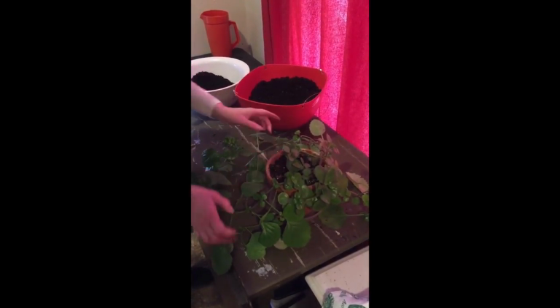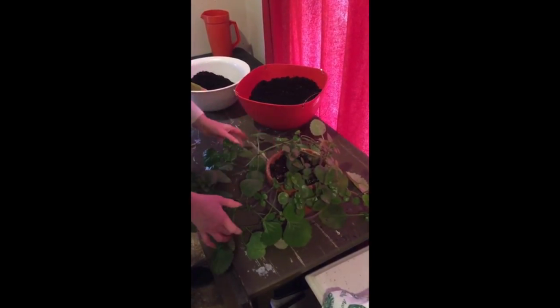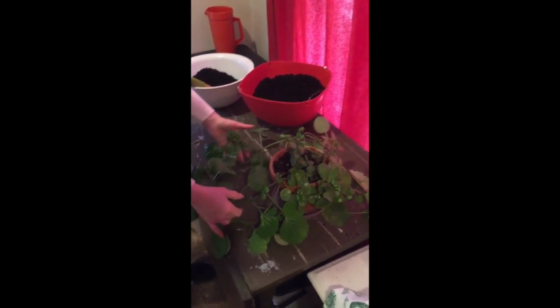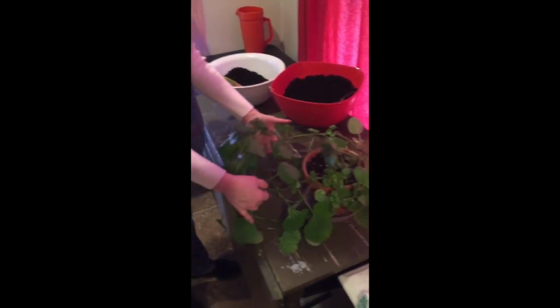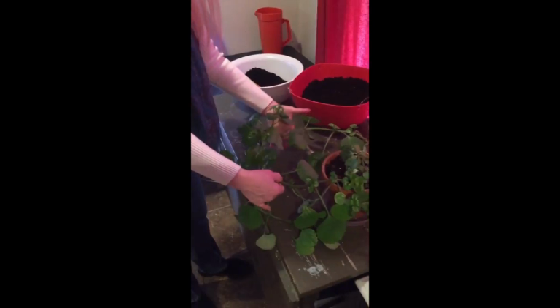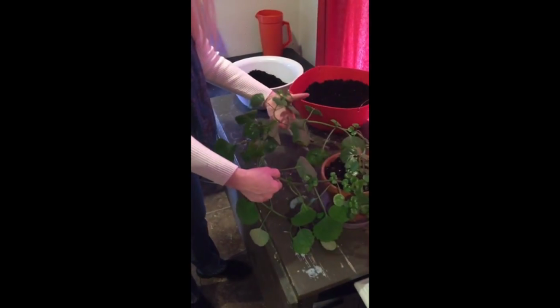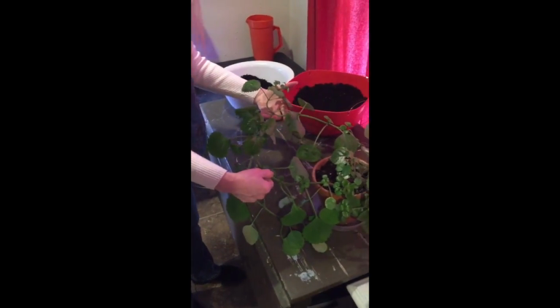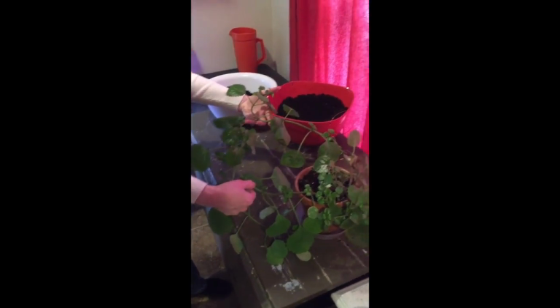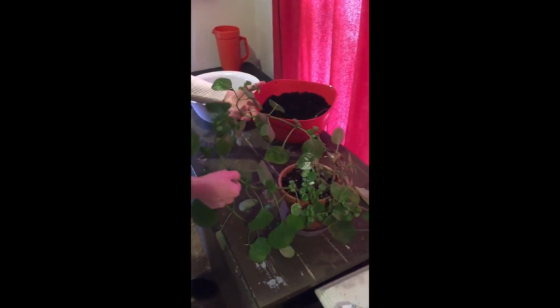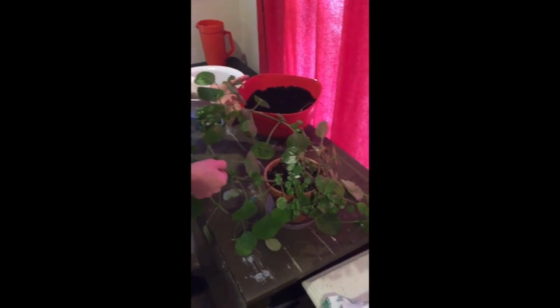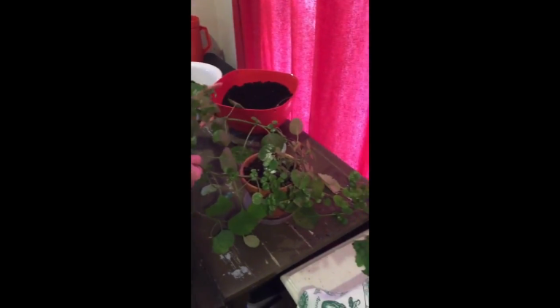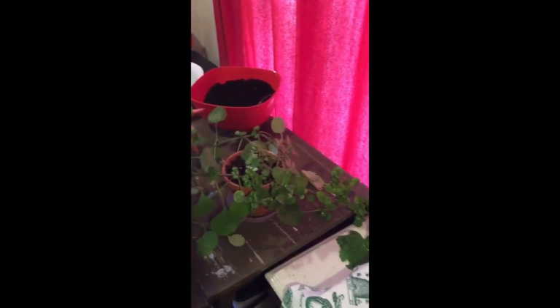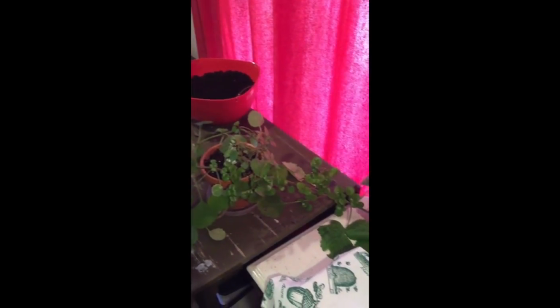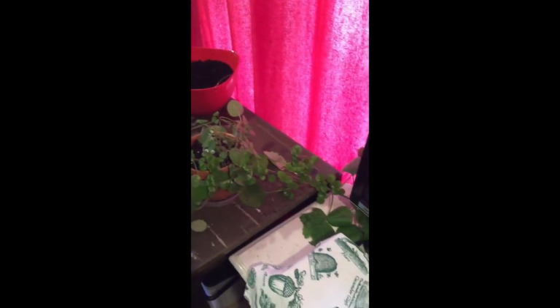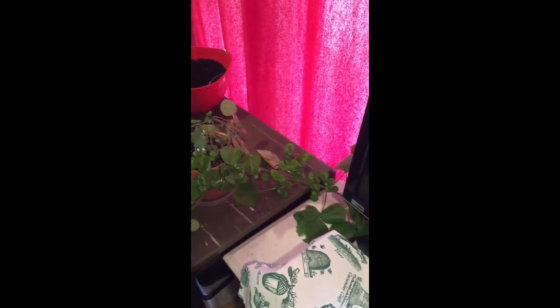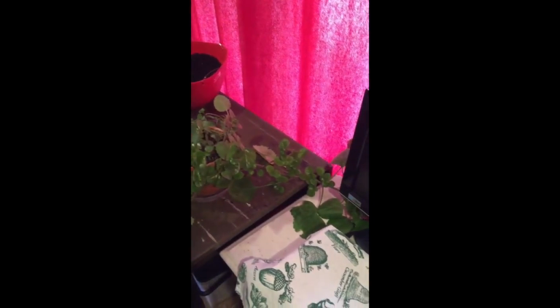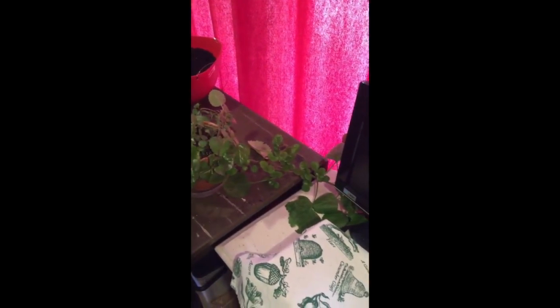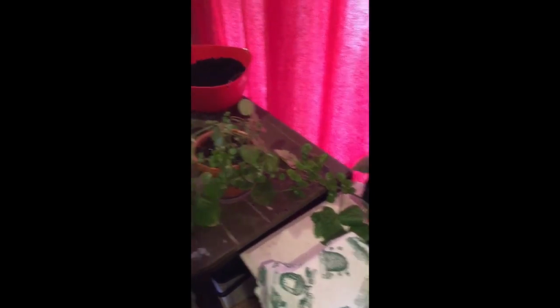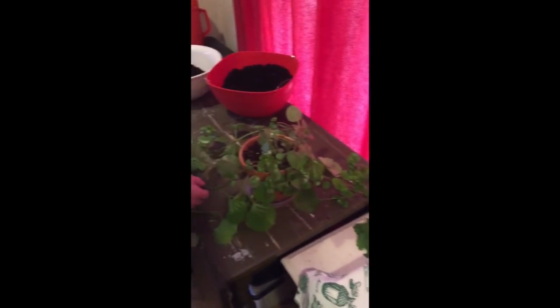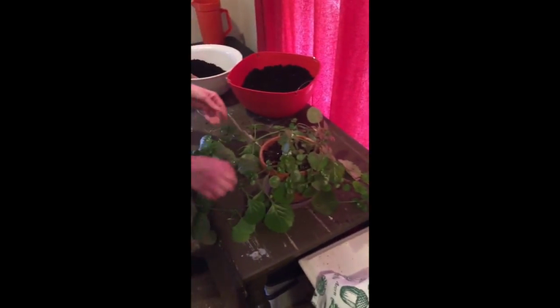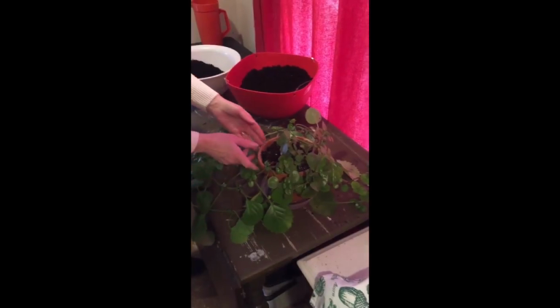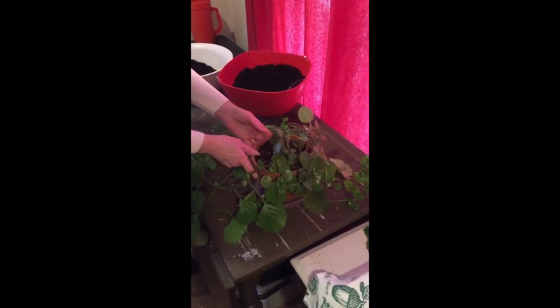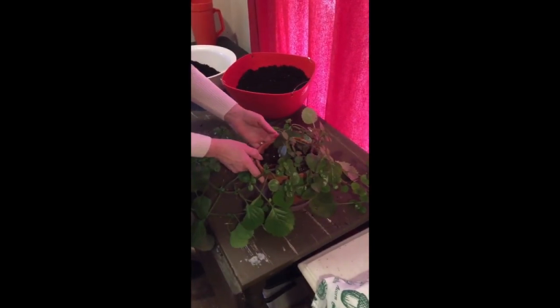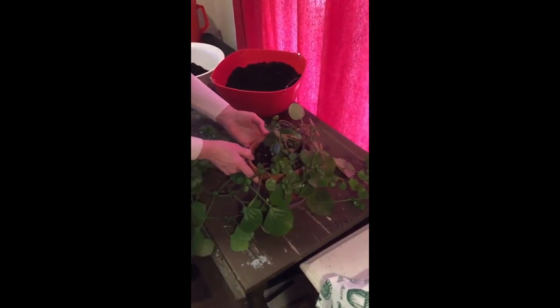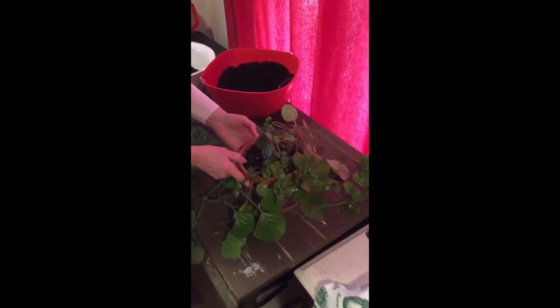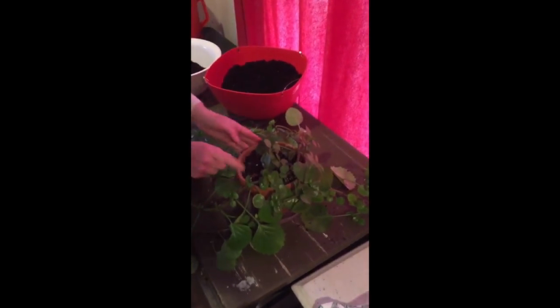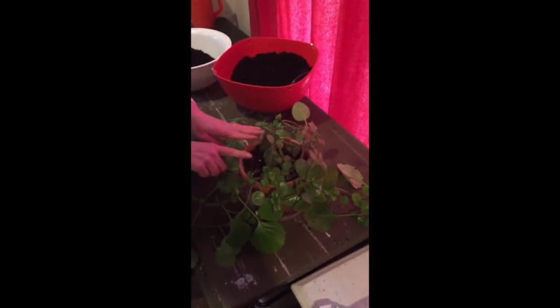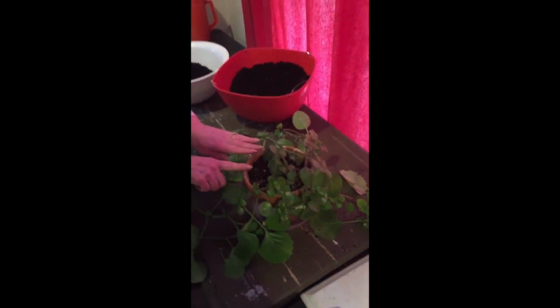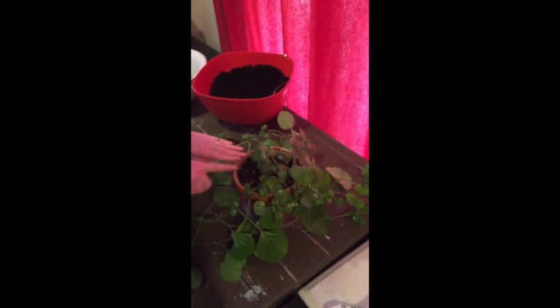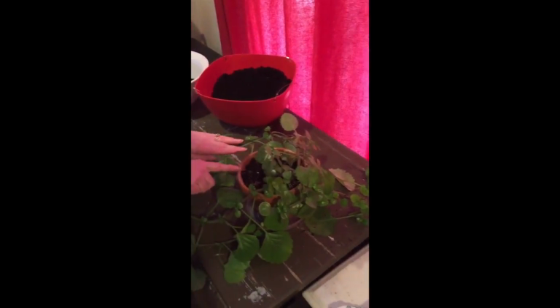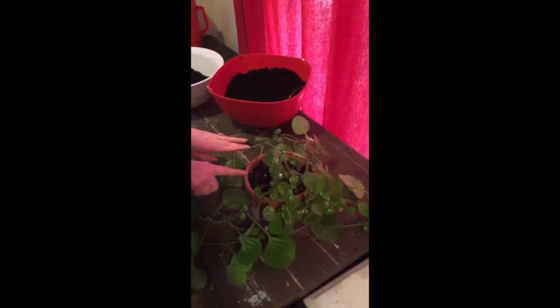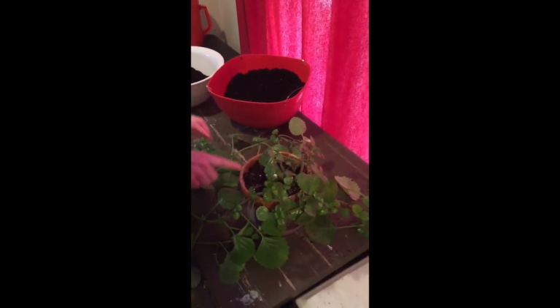And you can see he did quite well. This is just a year's growth and he needs to be repotted now because he's outgrowing this old clay pot.